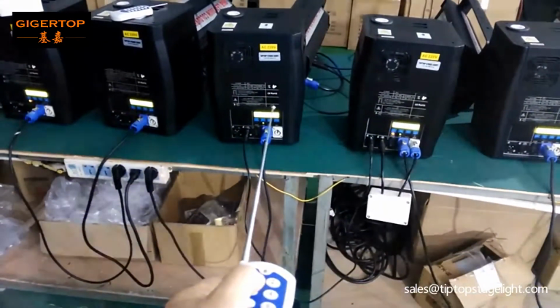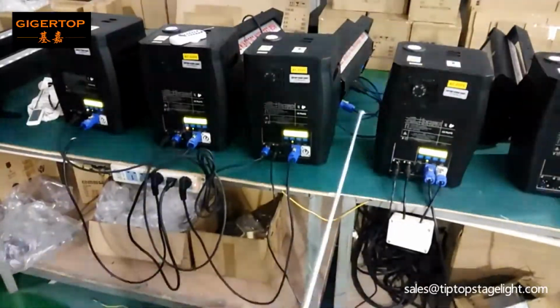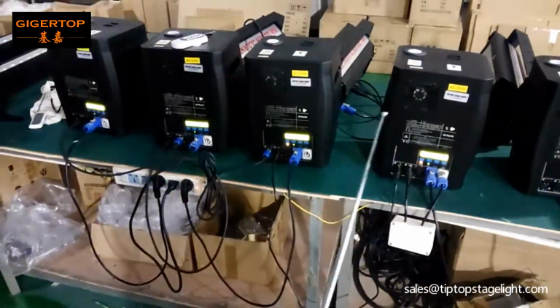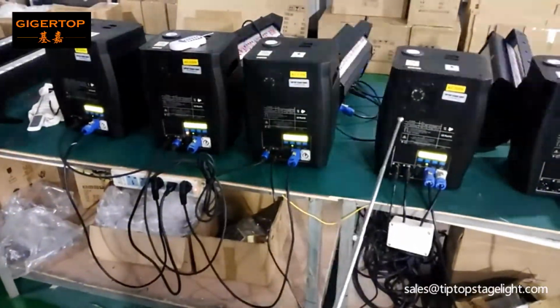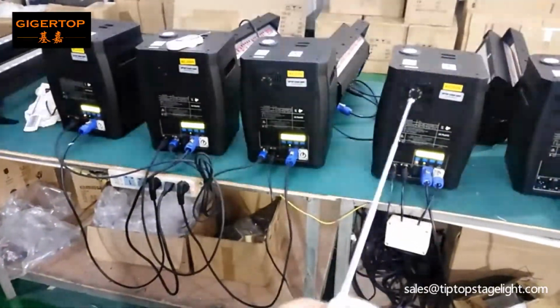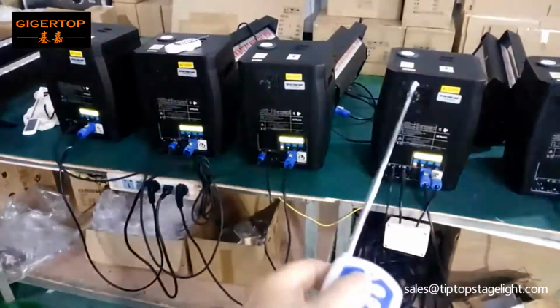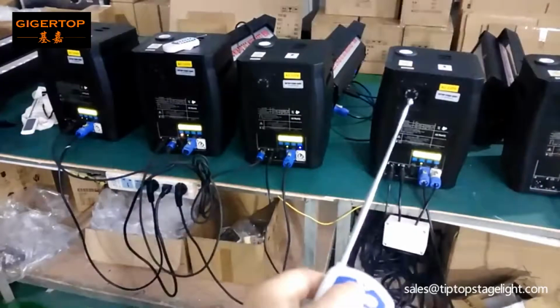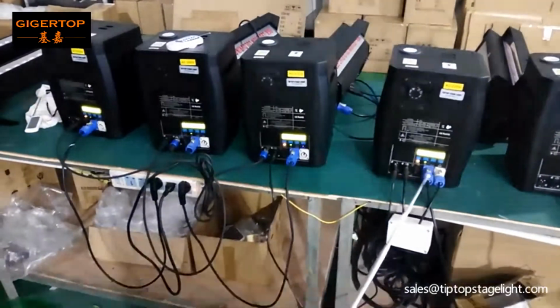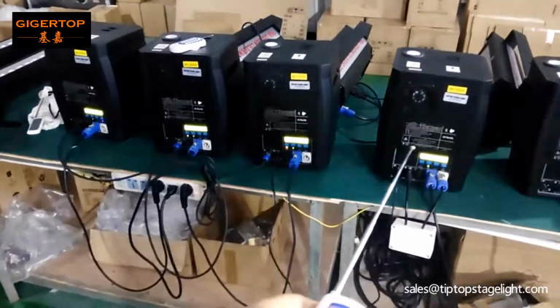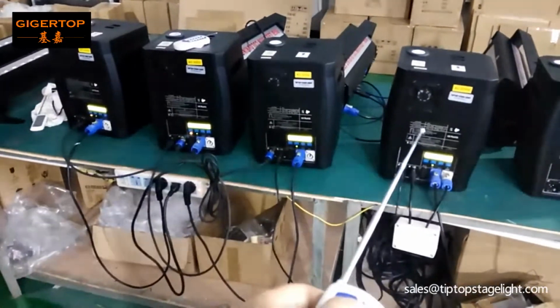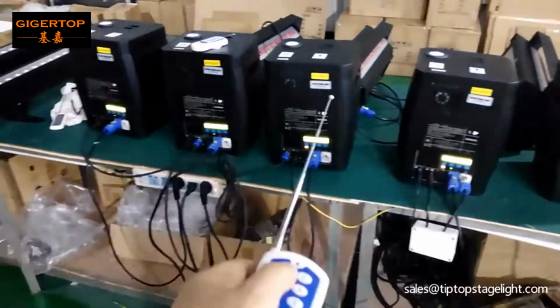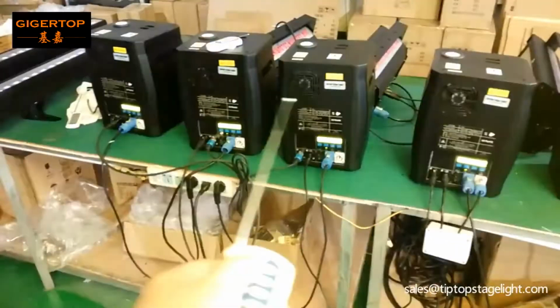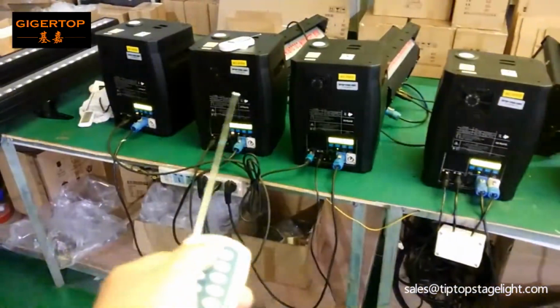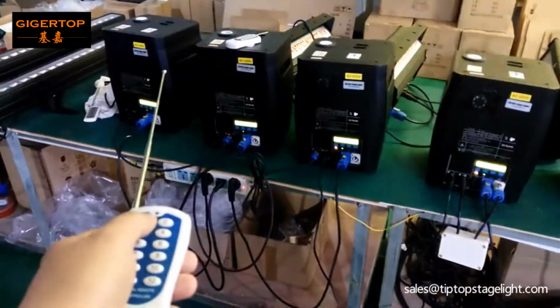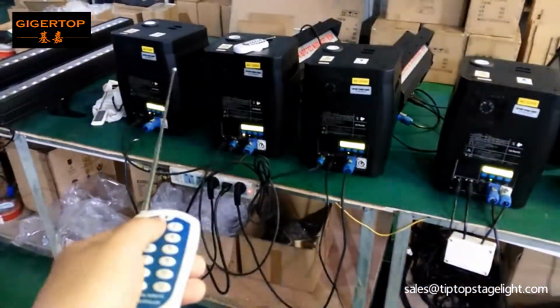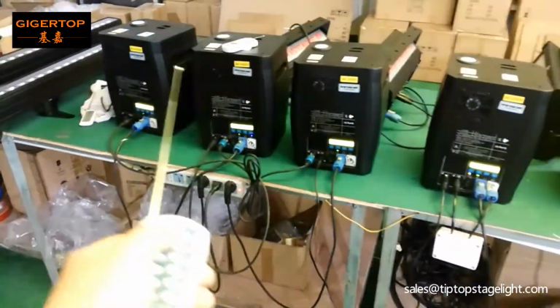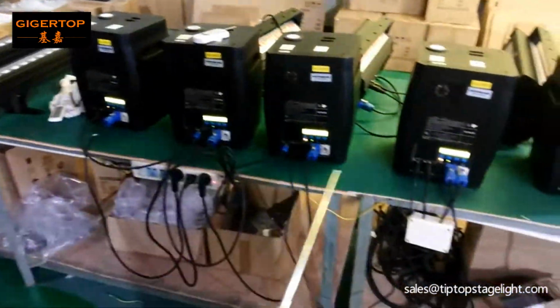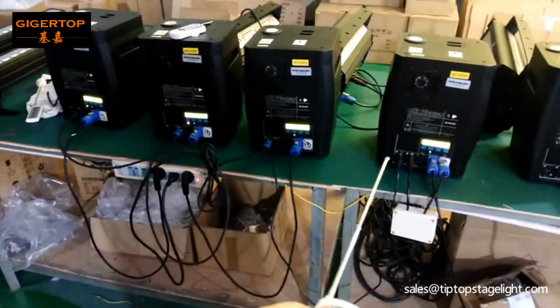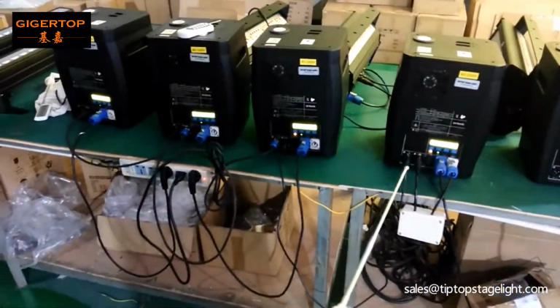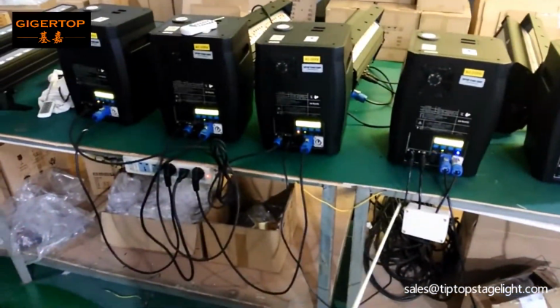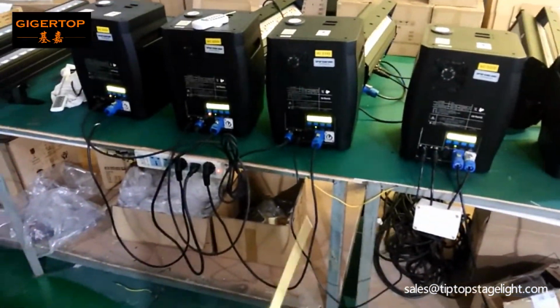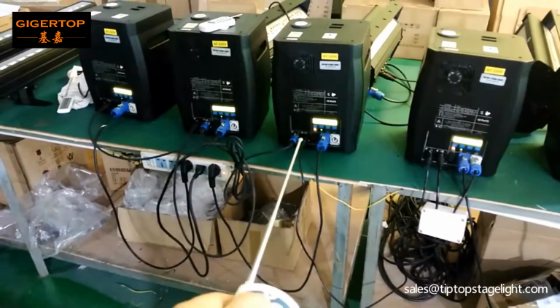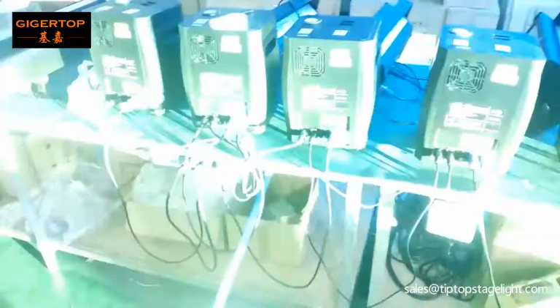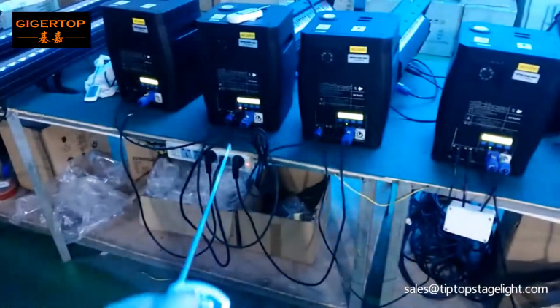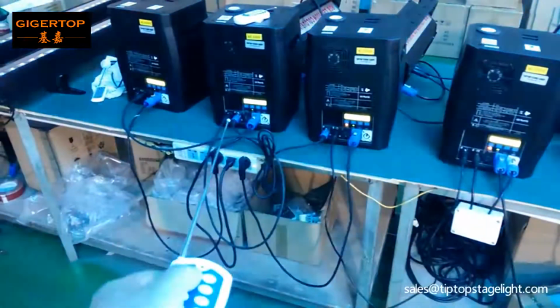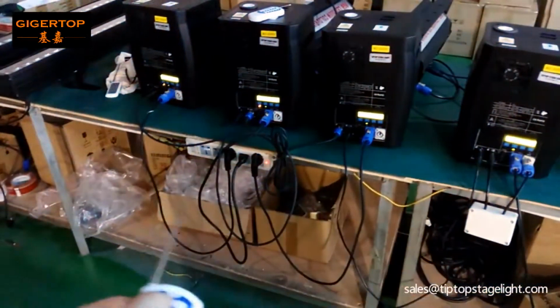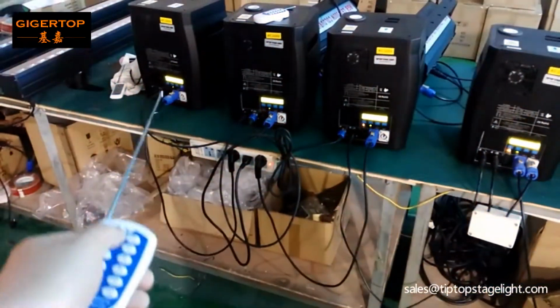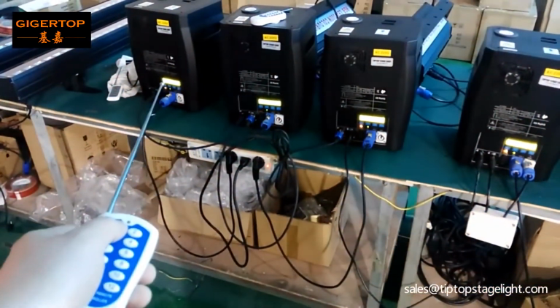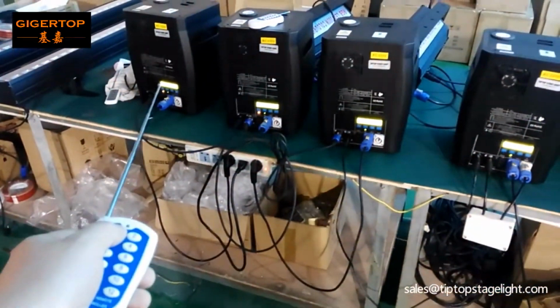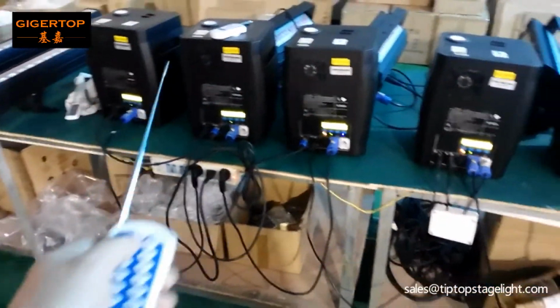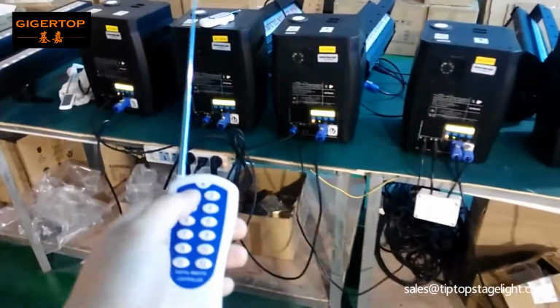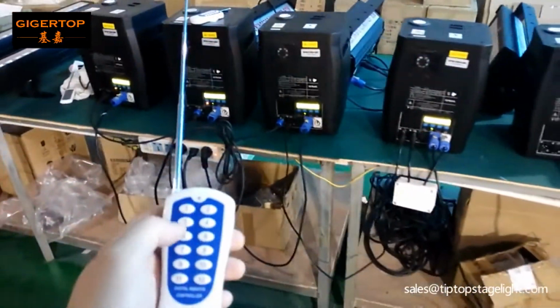For example, if you want one master machine to connect to three slave machines, you need to connect the DMX cable one by one. Now let's push.